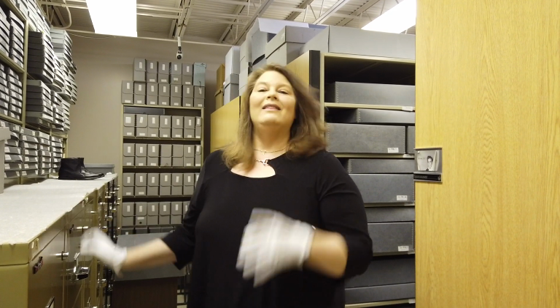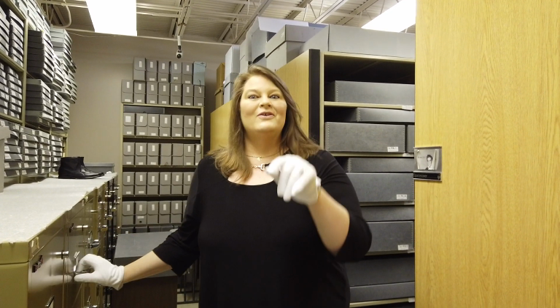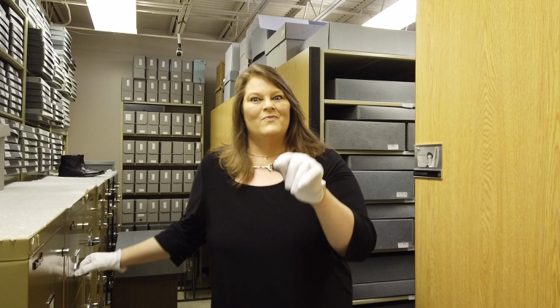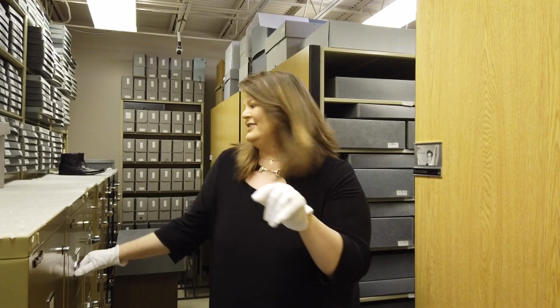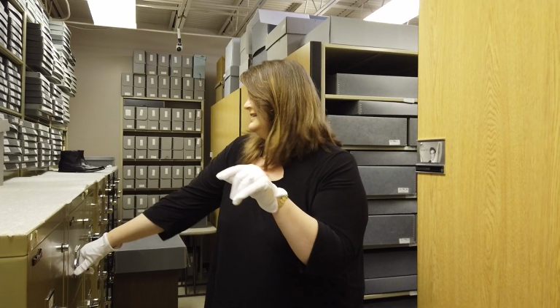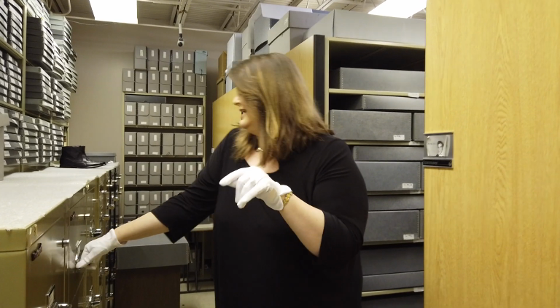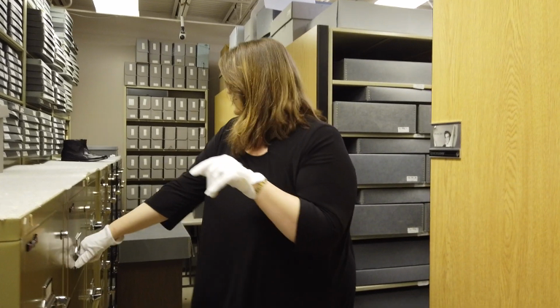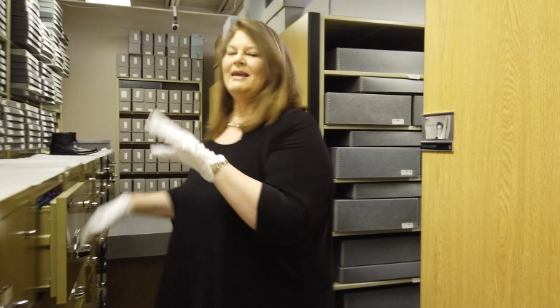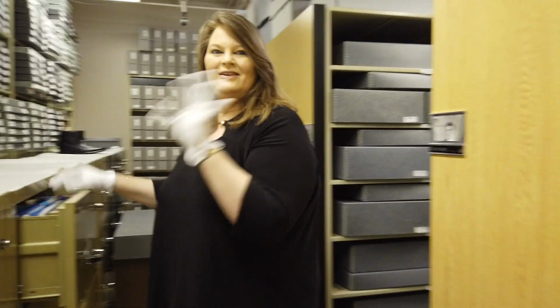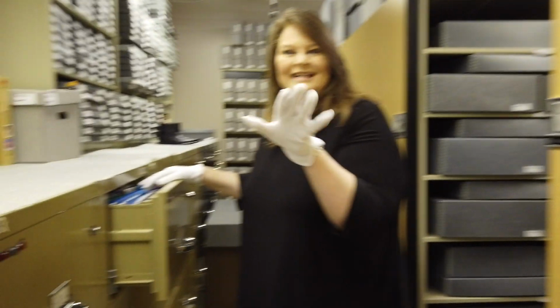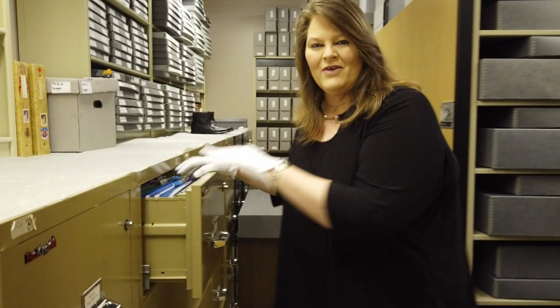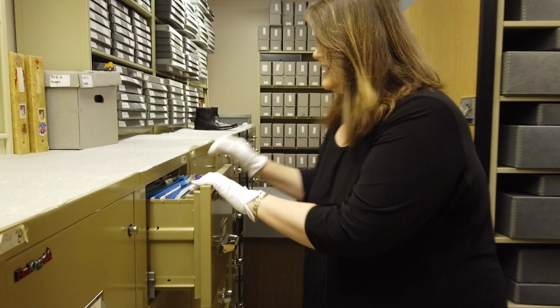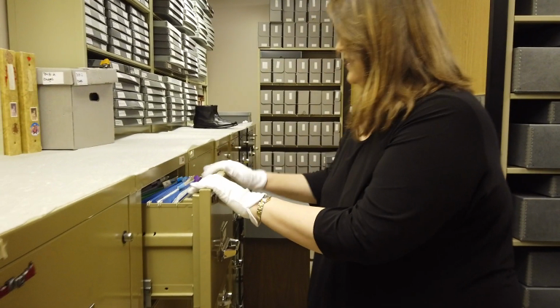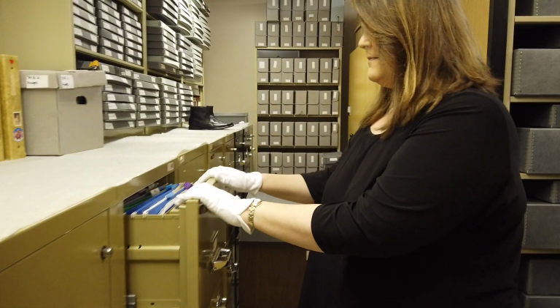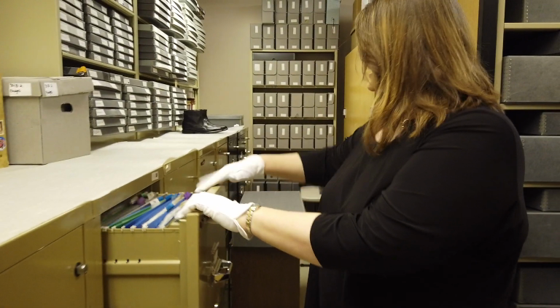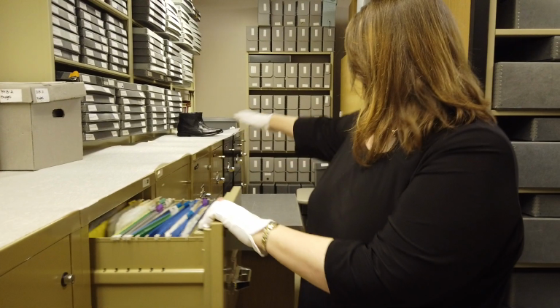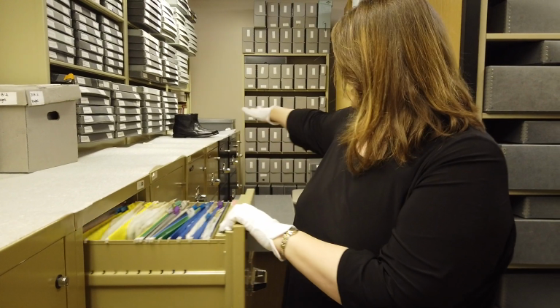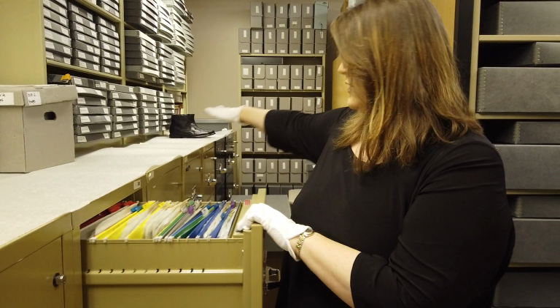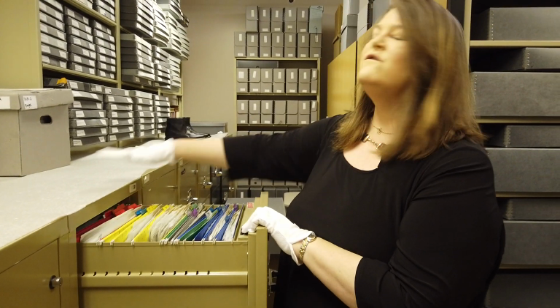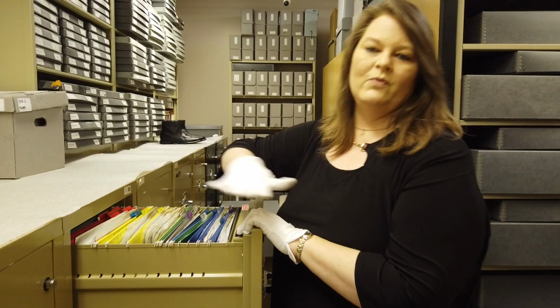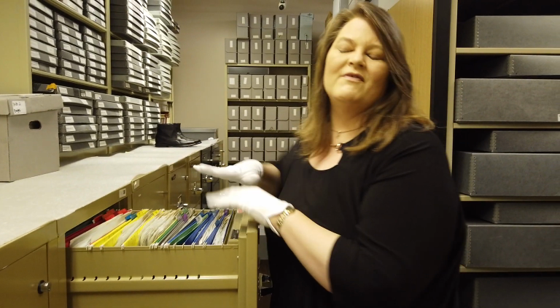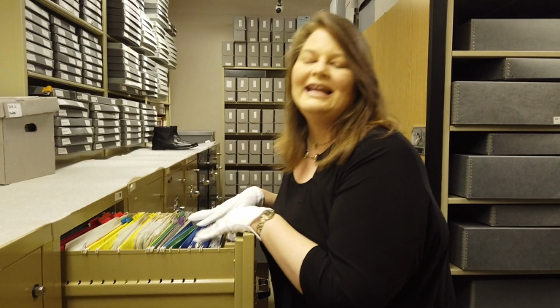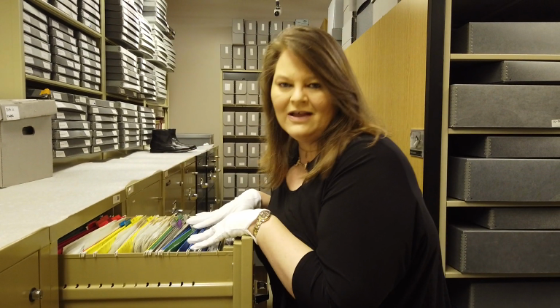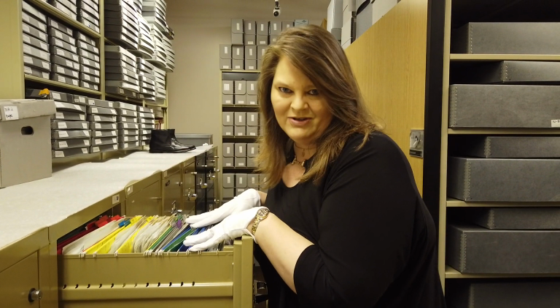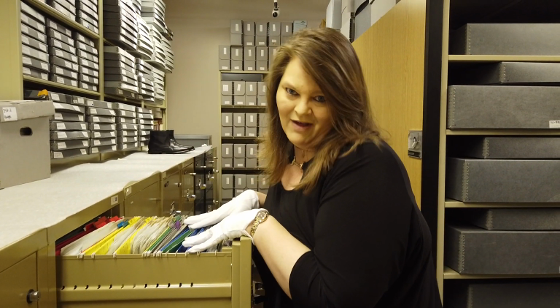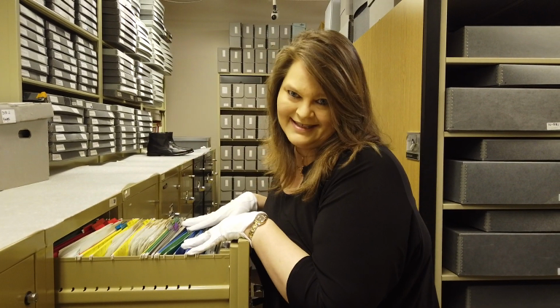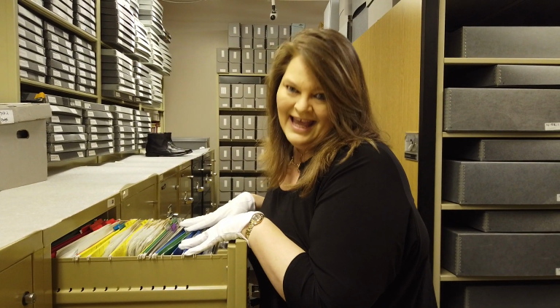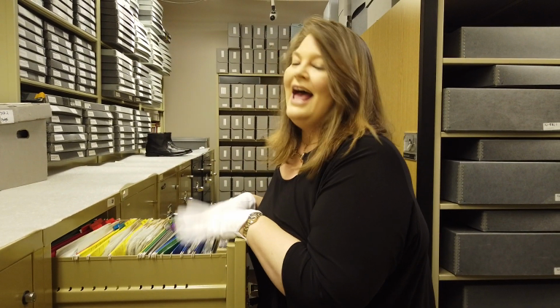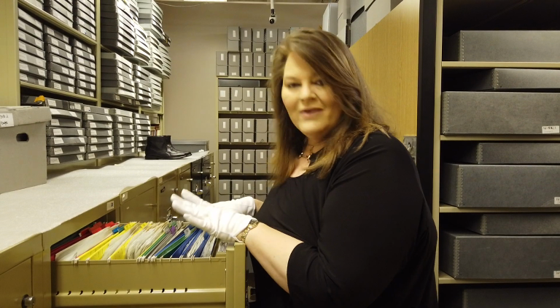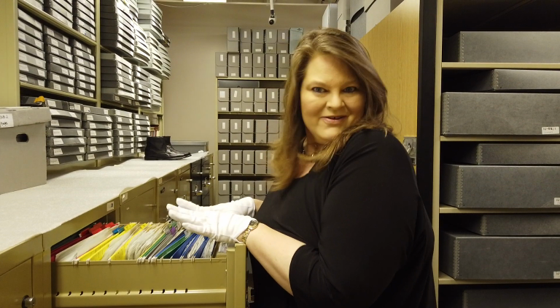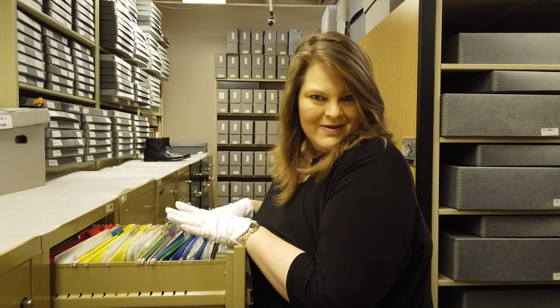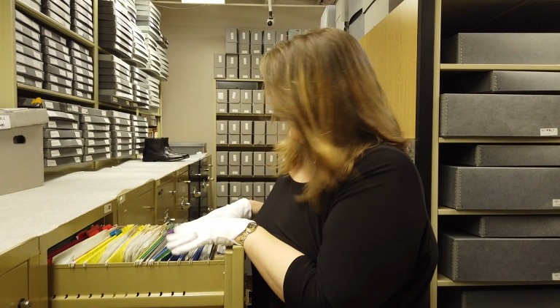Let me show you something really interesting — this will just give you a little tease of what we're going to be talking about. These filing cabinets here are full. We have over 90,000 images of Elvis, every one better than the one before.